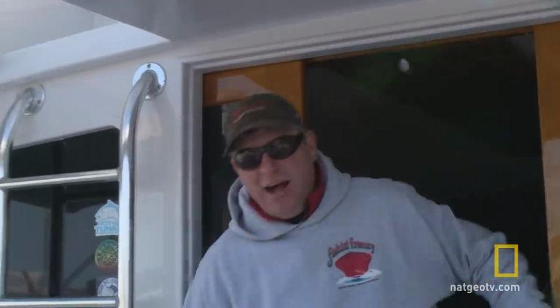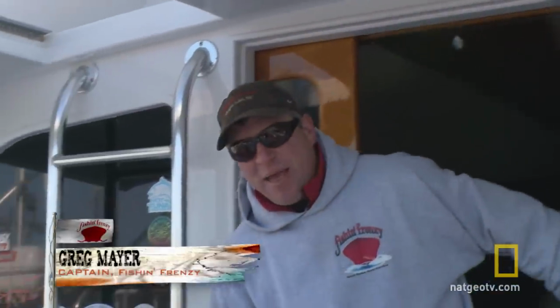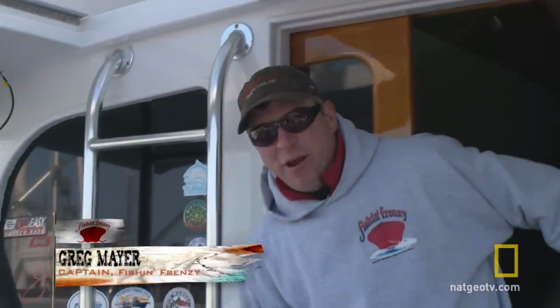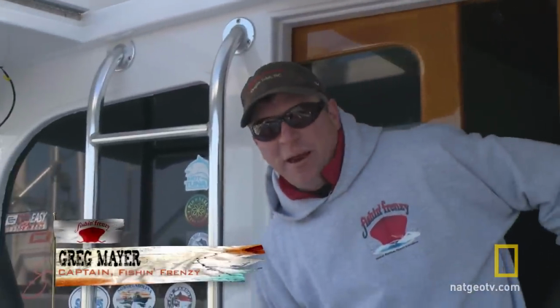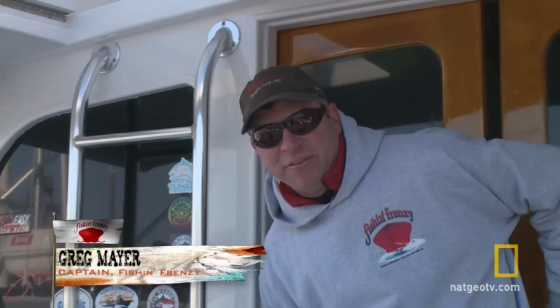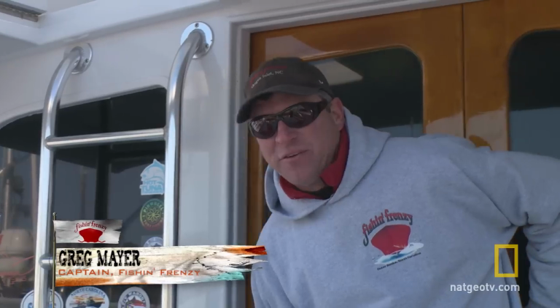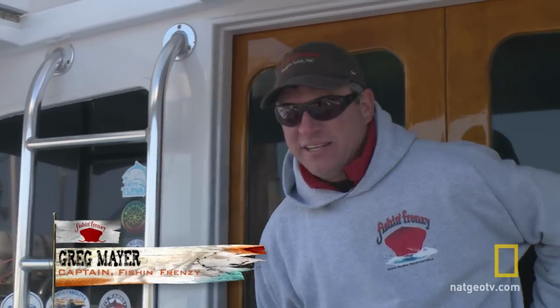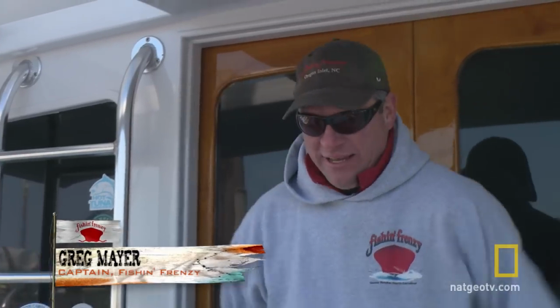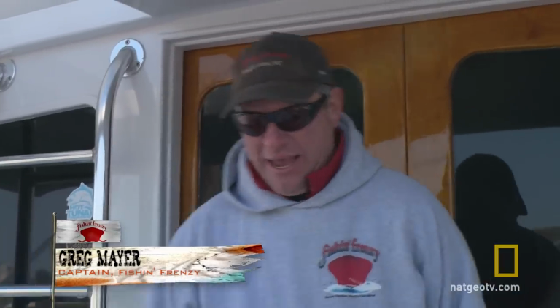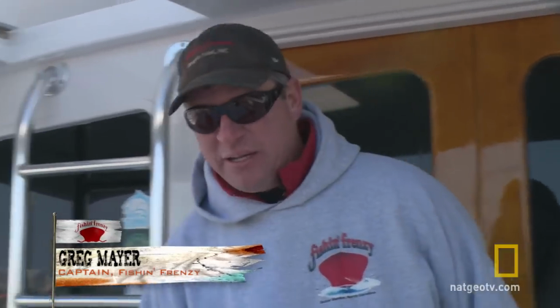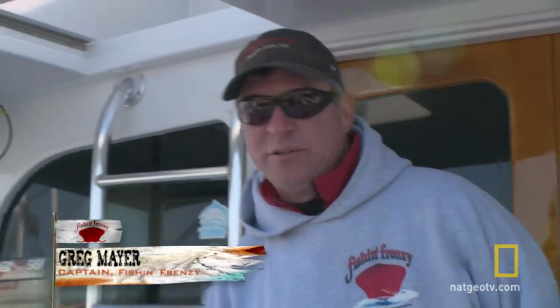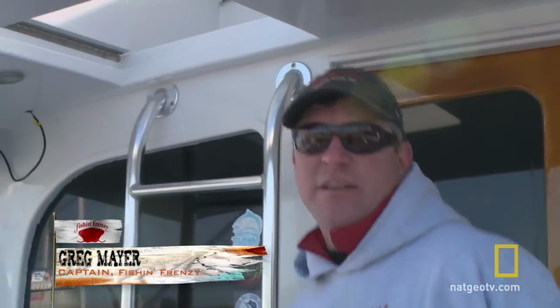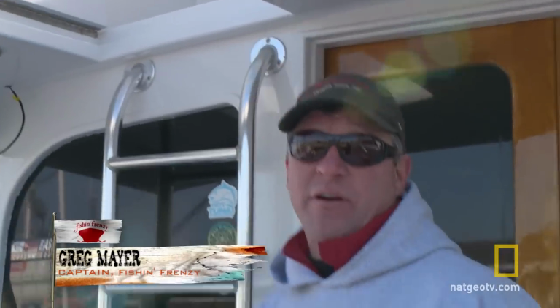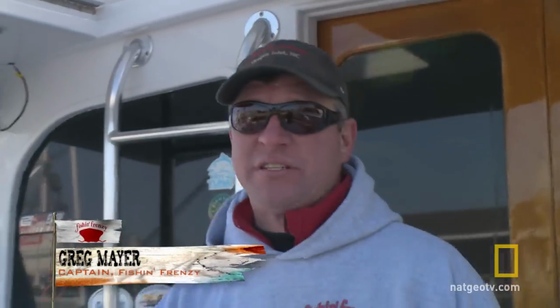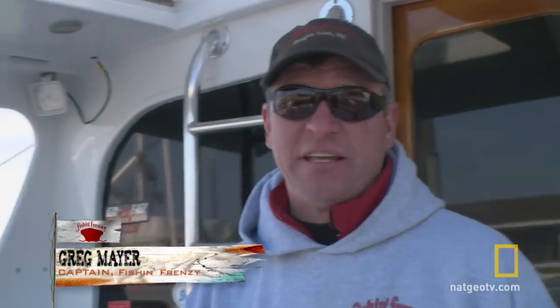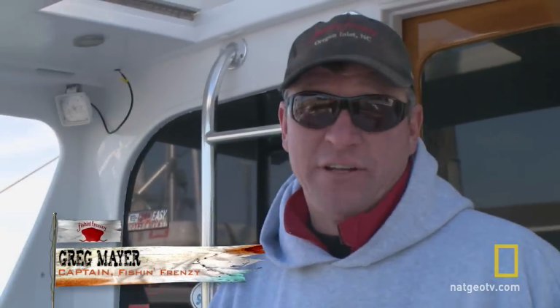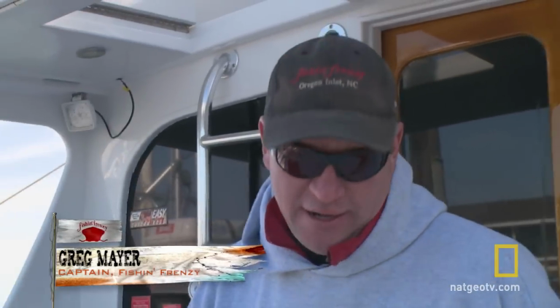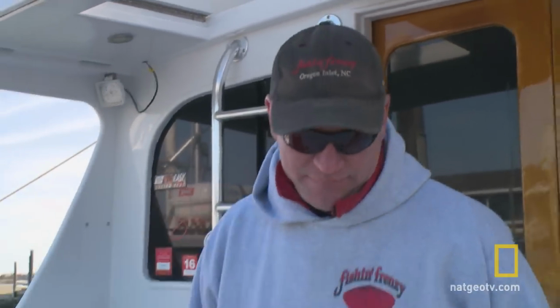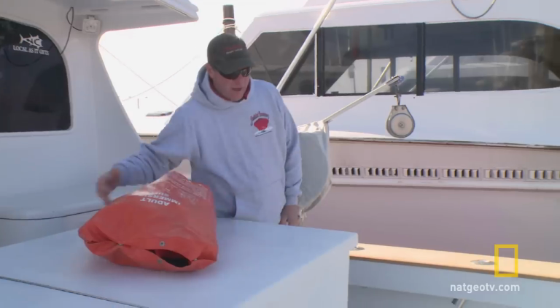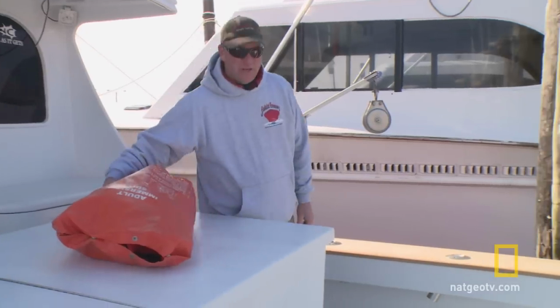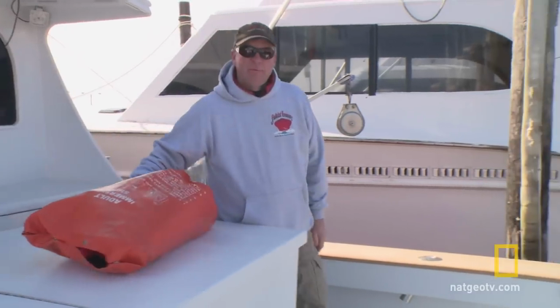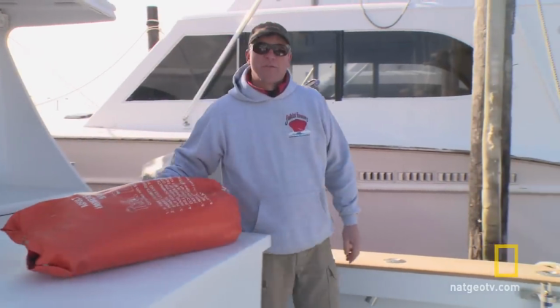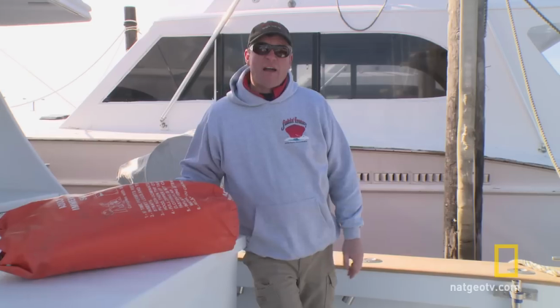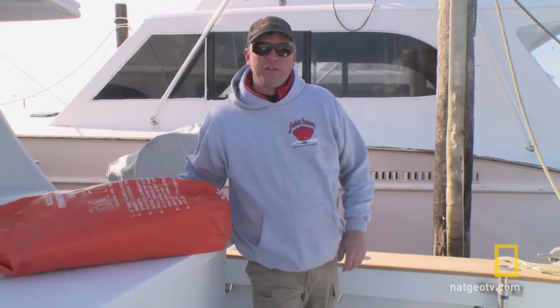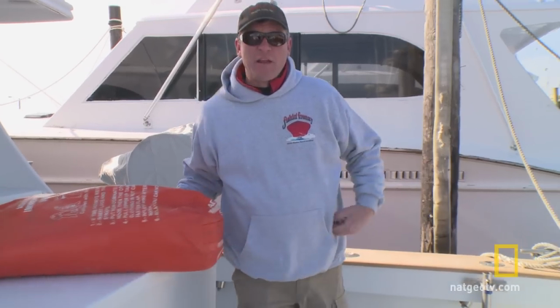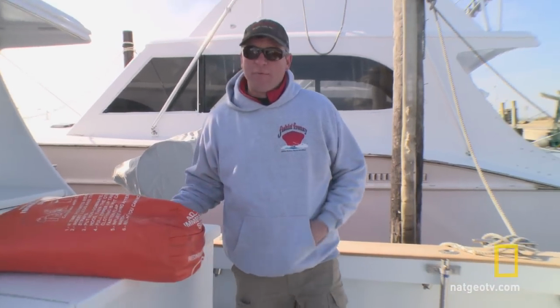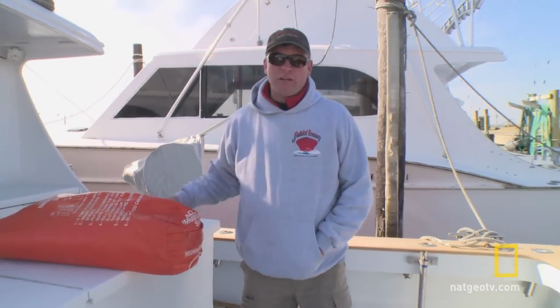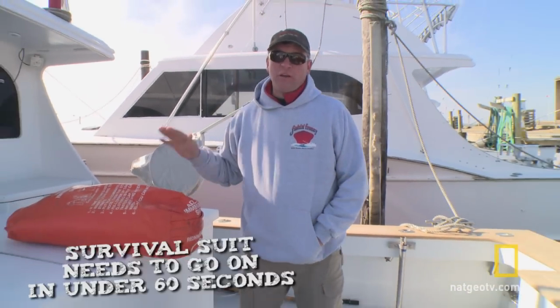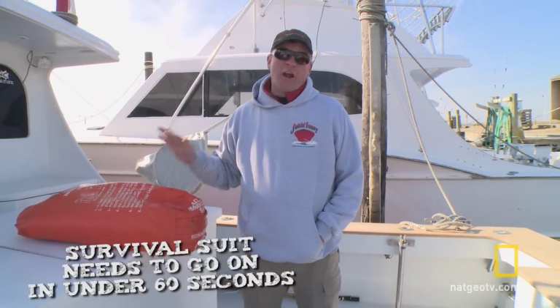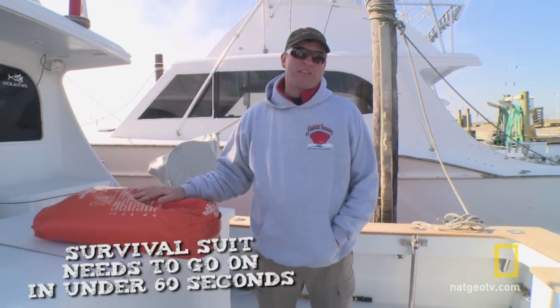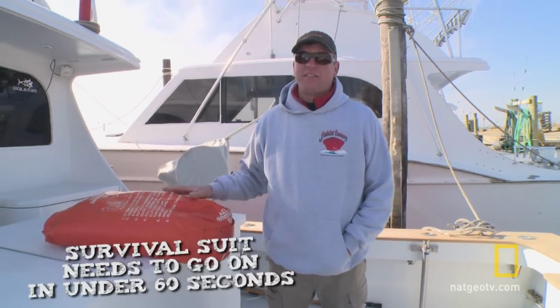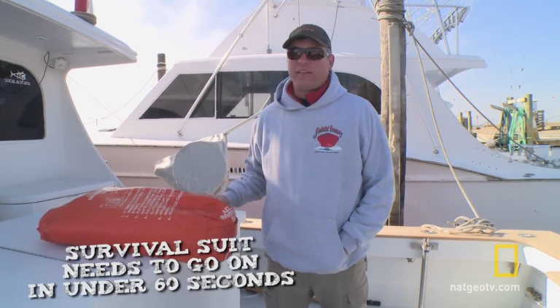Hi, I'm Captain Greg Mayer of the Fishing Frenzy, and I want to demonstrate some of our safety gear to you today. I'll show you how to put a survival suit on. You want to make sure you can do it in under 60 seconds.